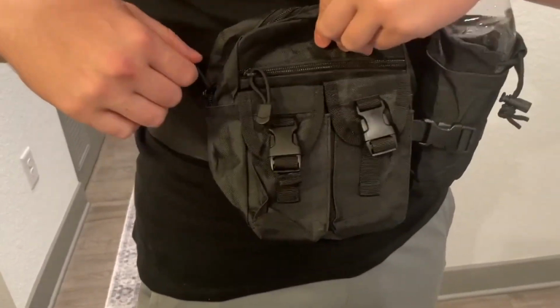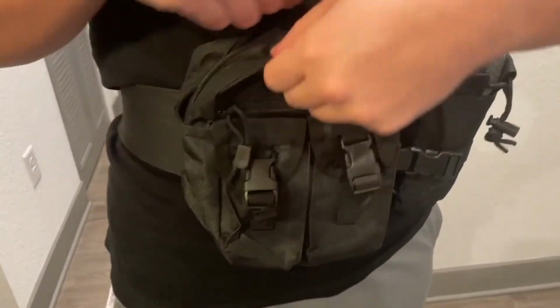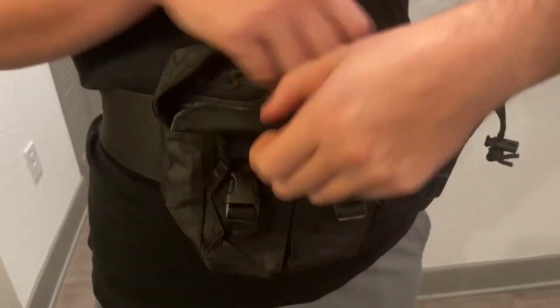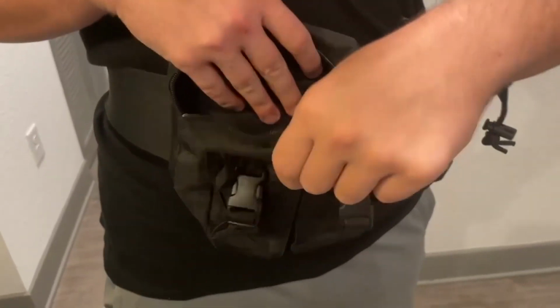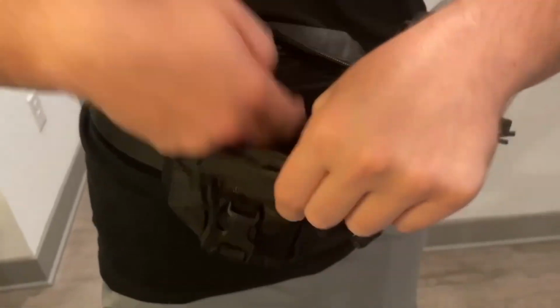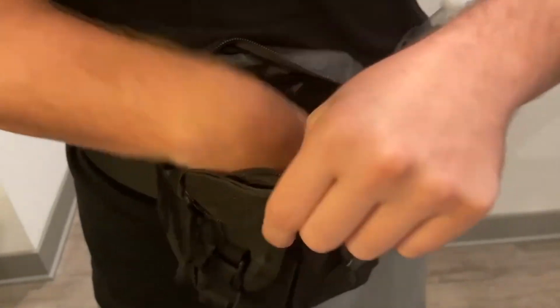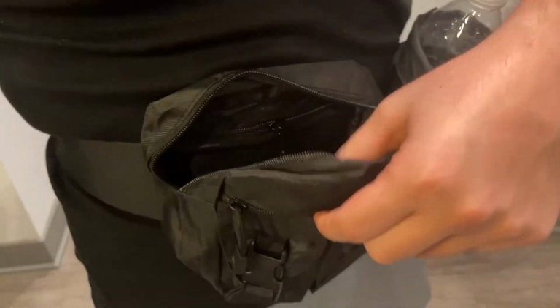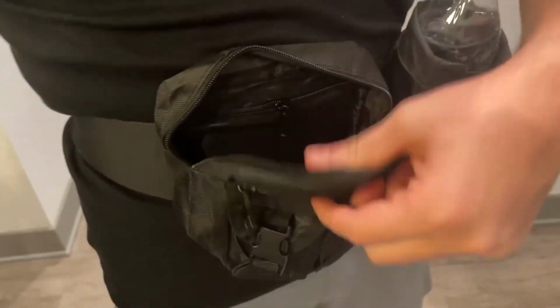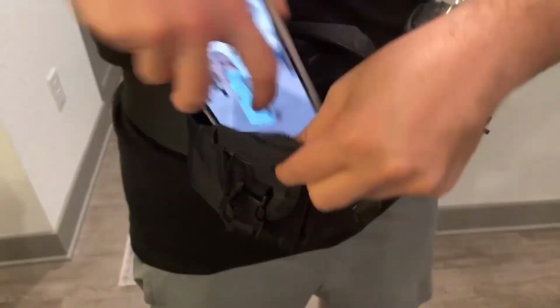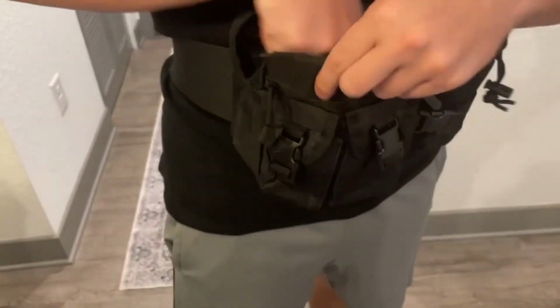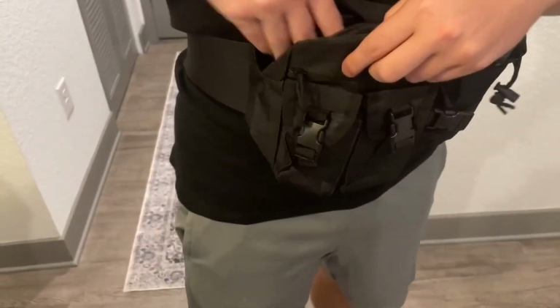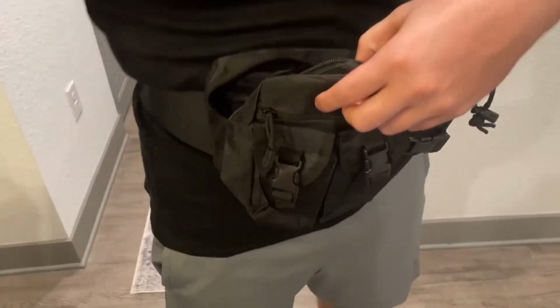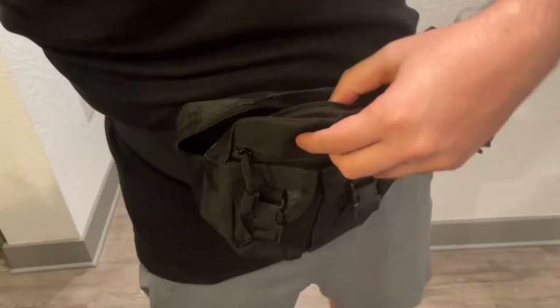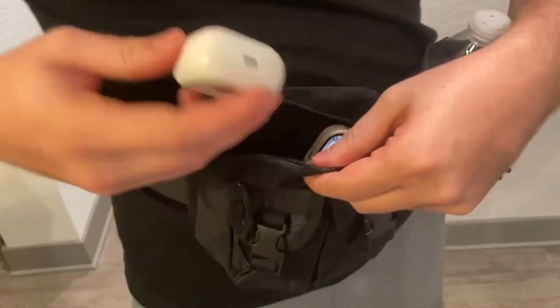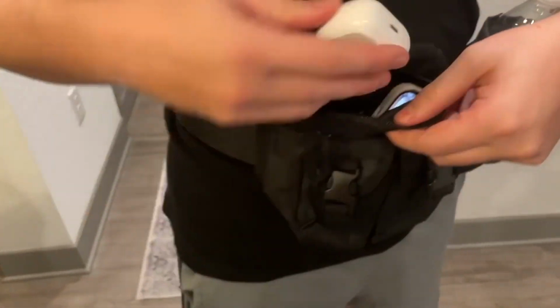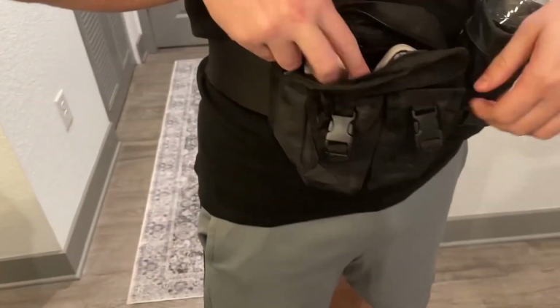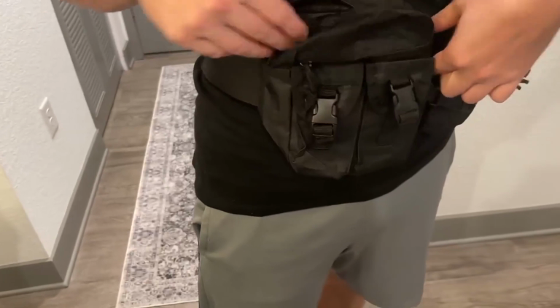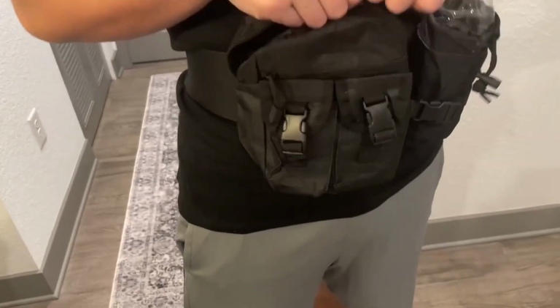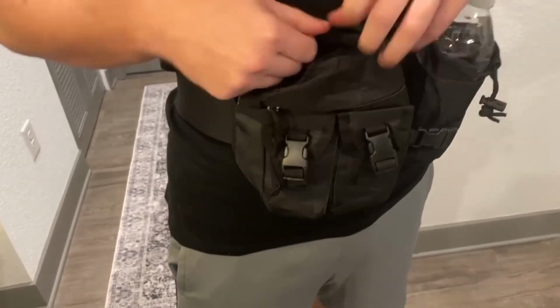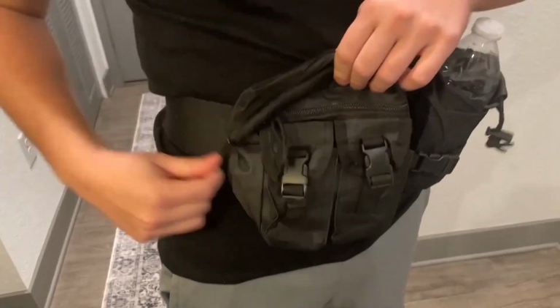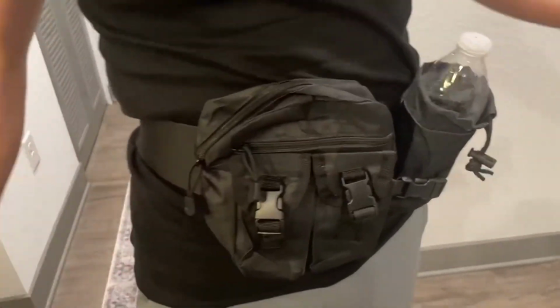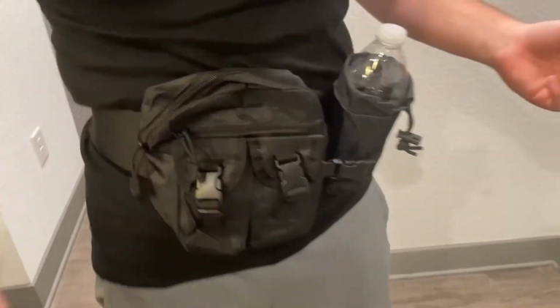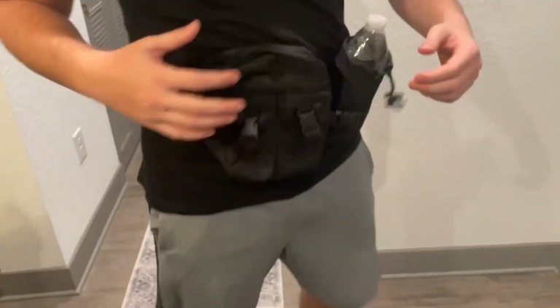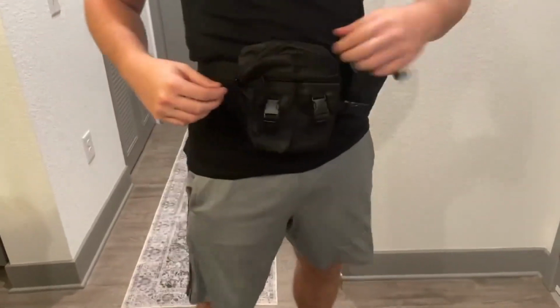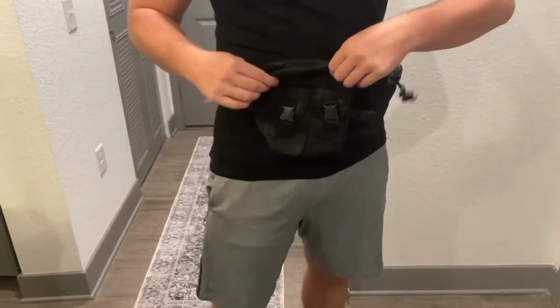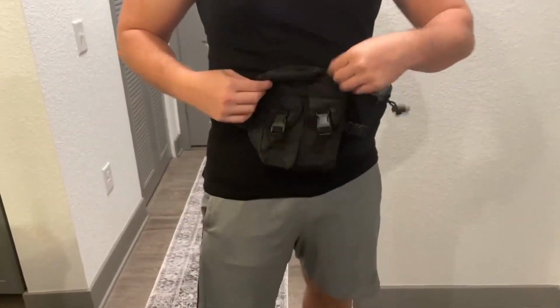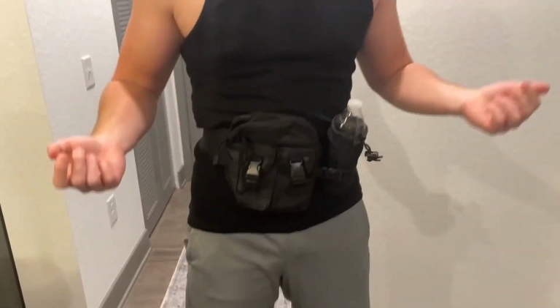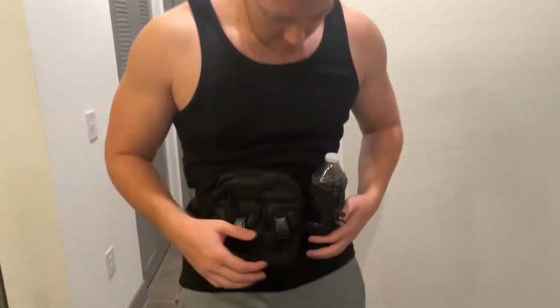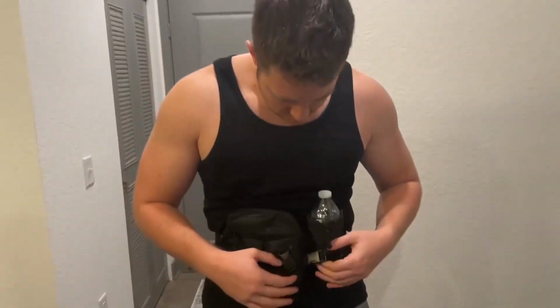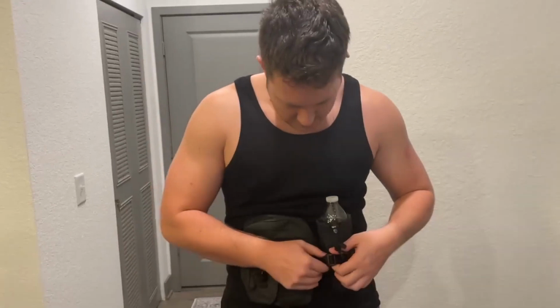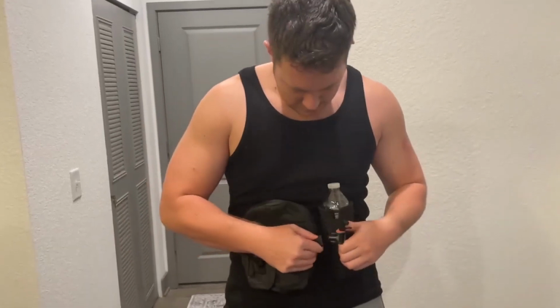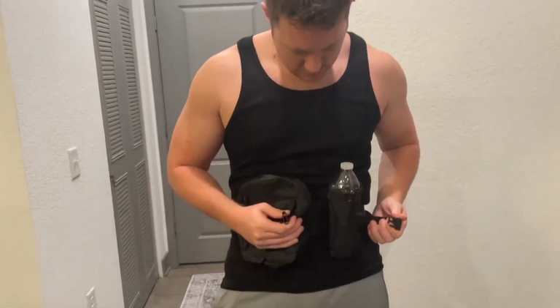Then you have a big main compartment. Let's say you're going out for a run and you want to bring your phone and maybe your earphones. I'm going to go ahead and put that in here, close it, and it won't move at all. So it's very simple and easy to use.